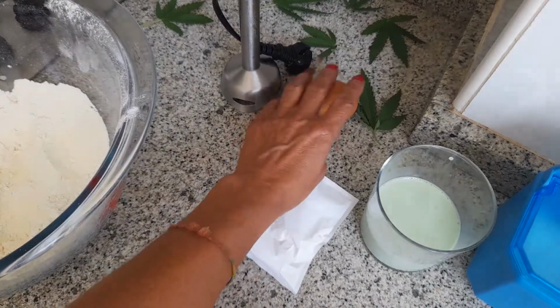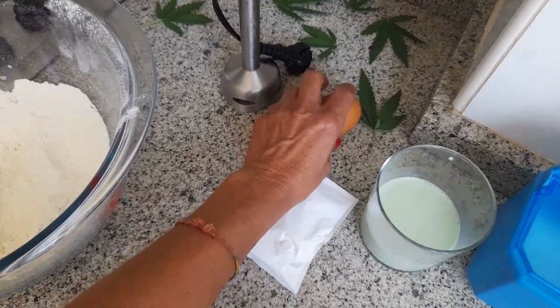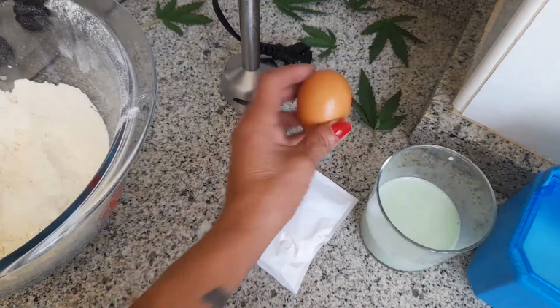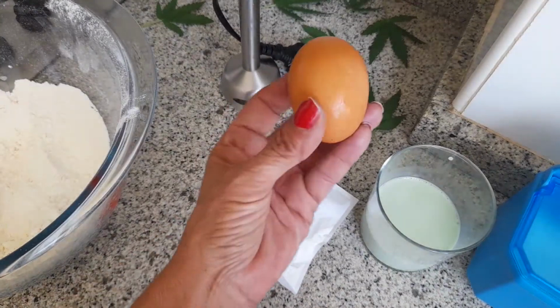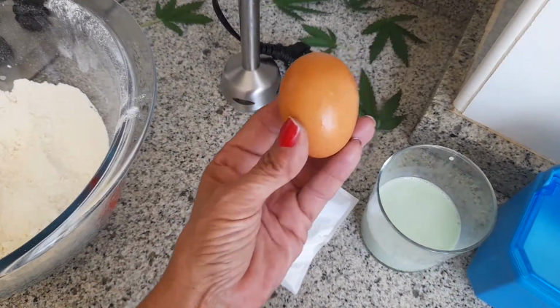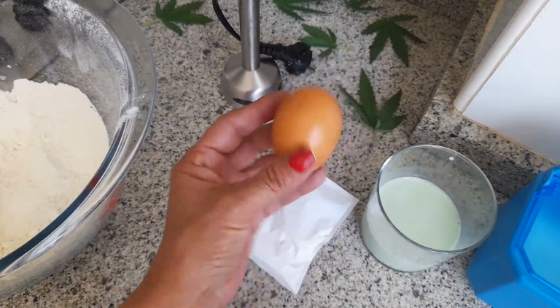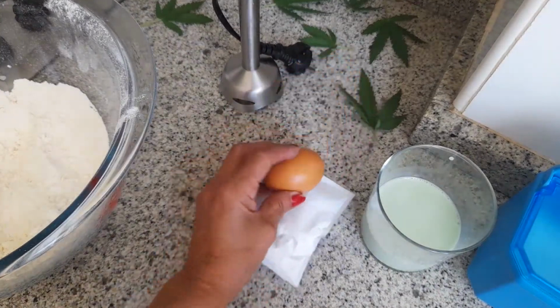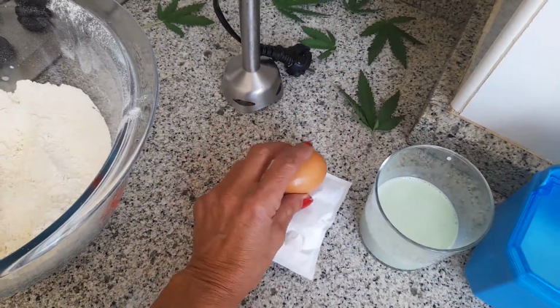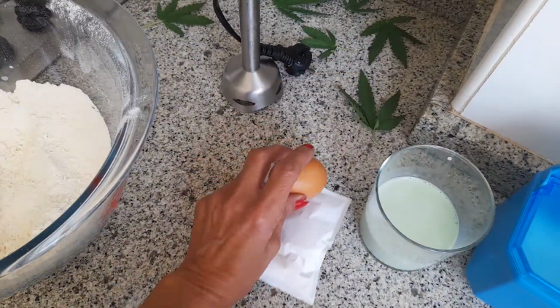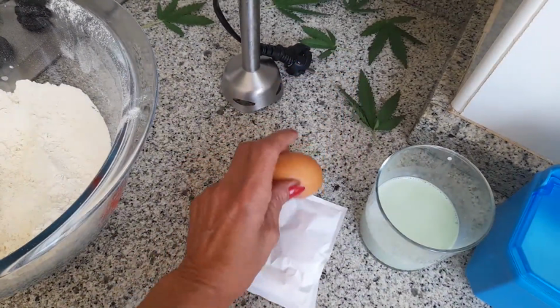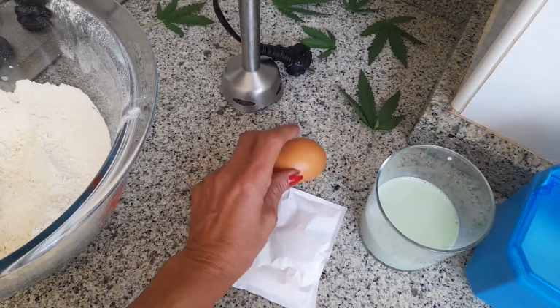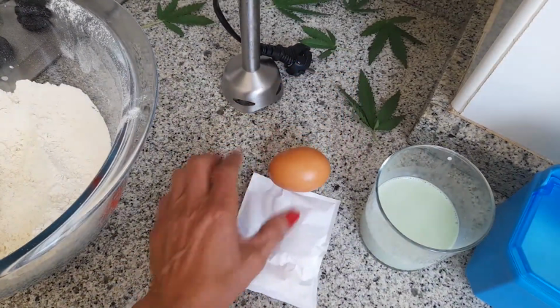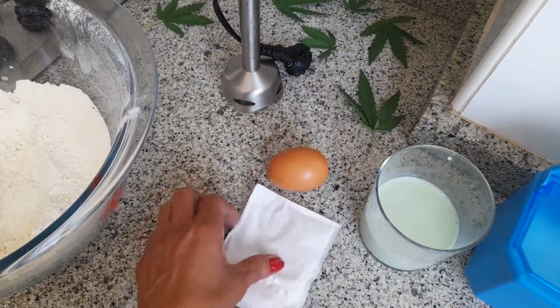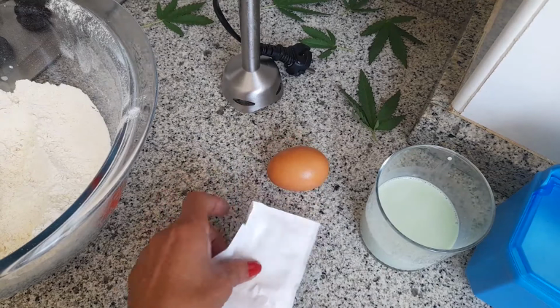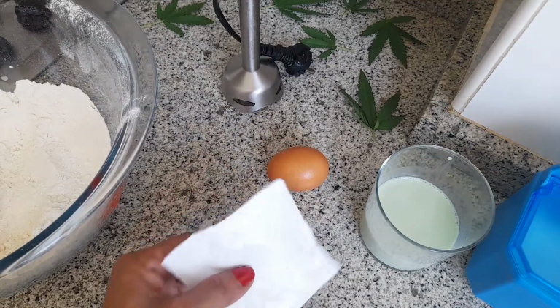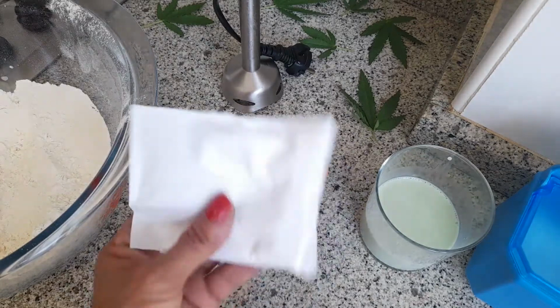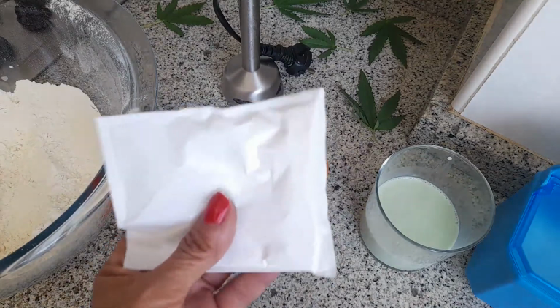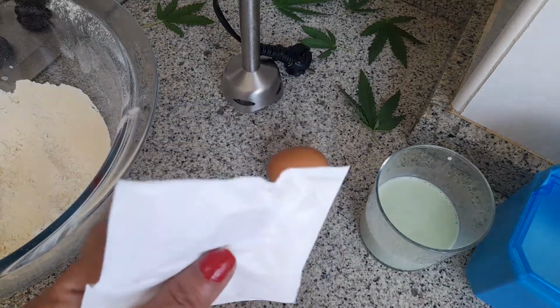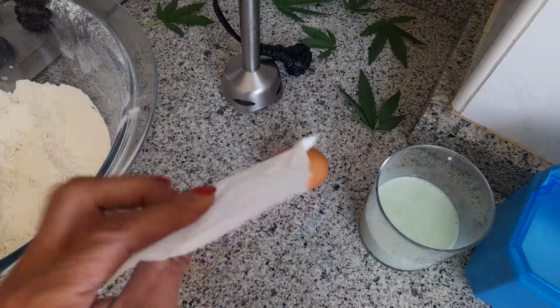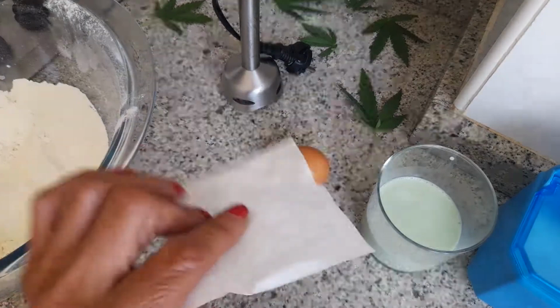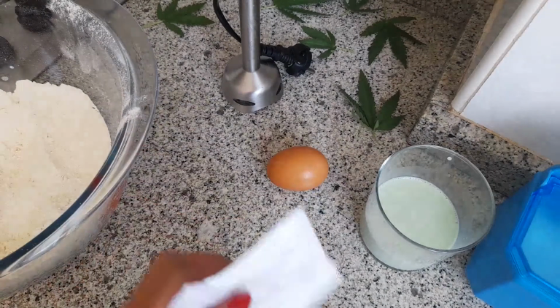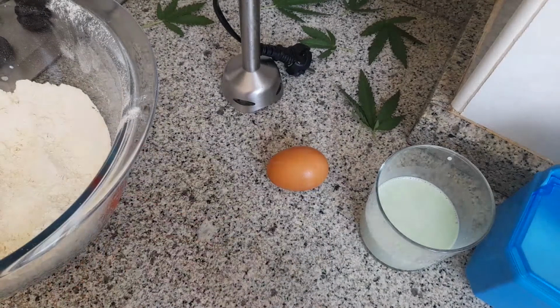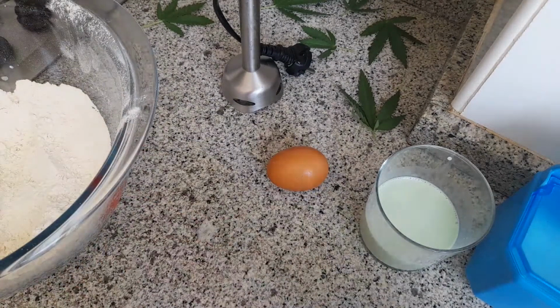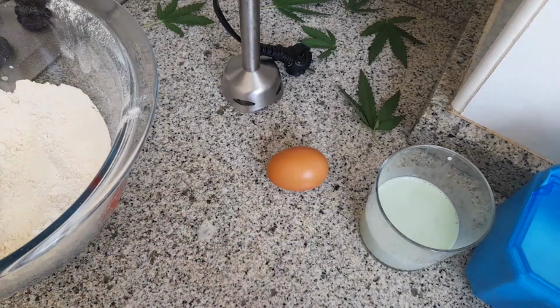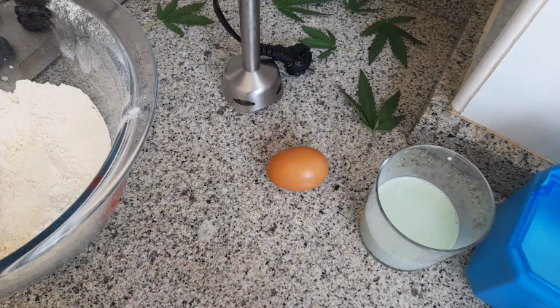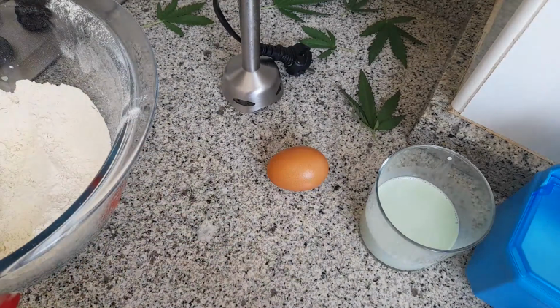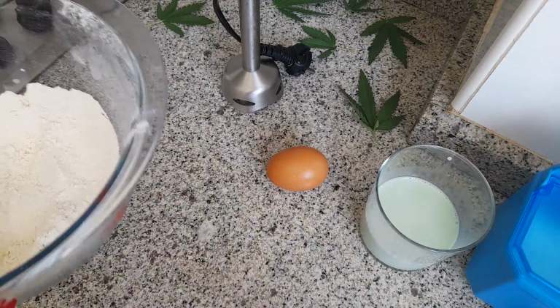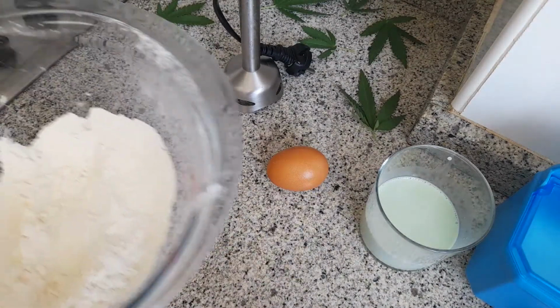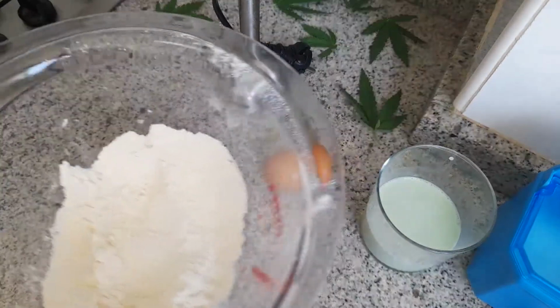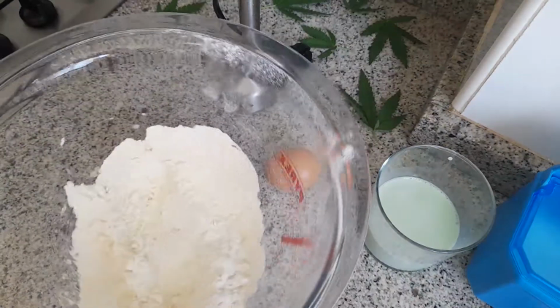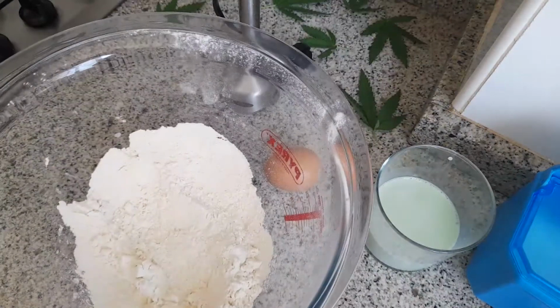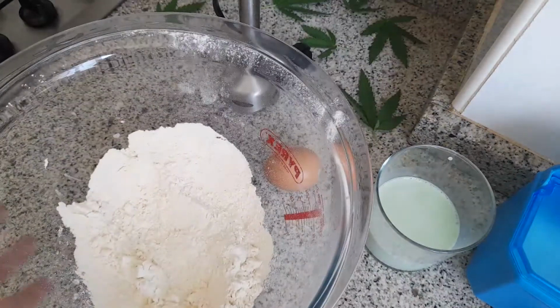Vamos a necesitar un huevo, vamos a necesitar media cucharada de levadura, que ahora lo iré preparando. En el bol,